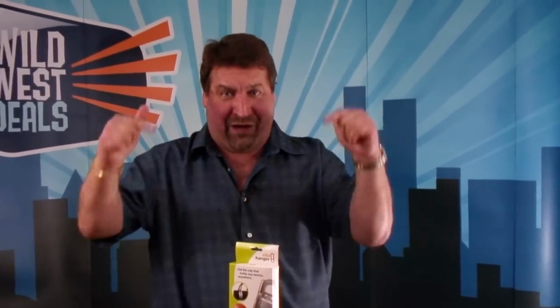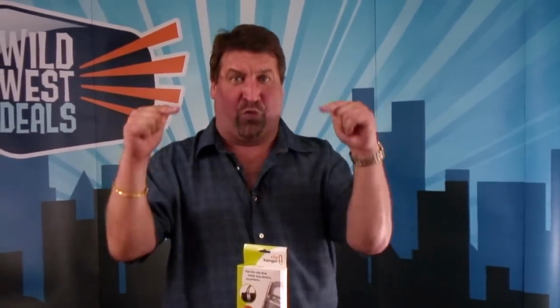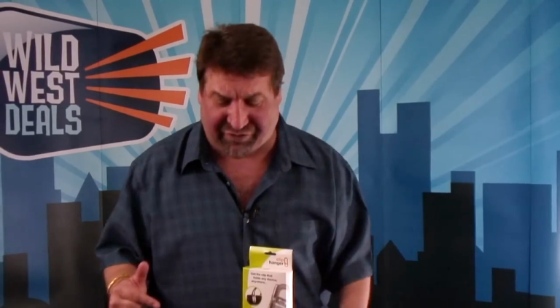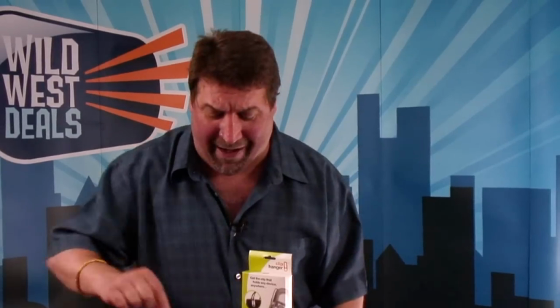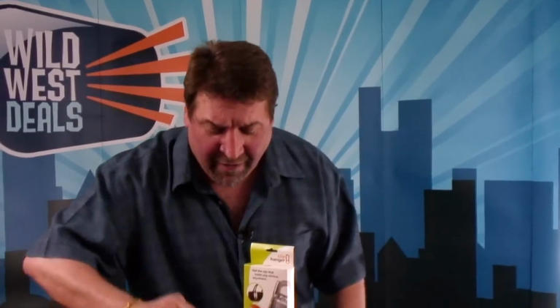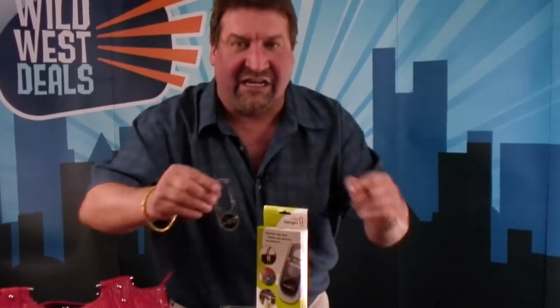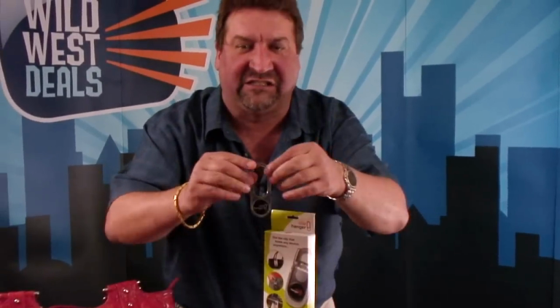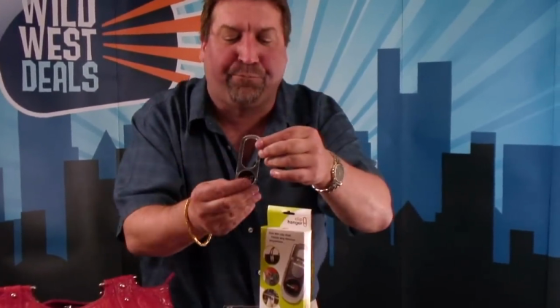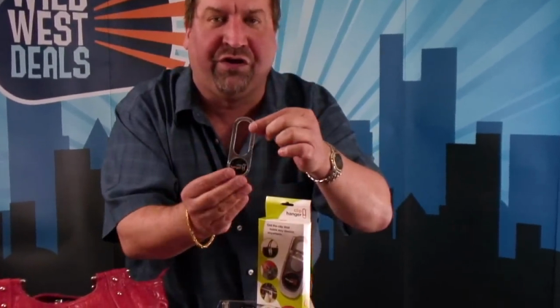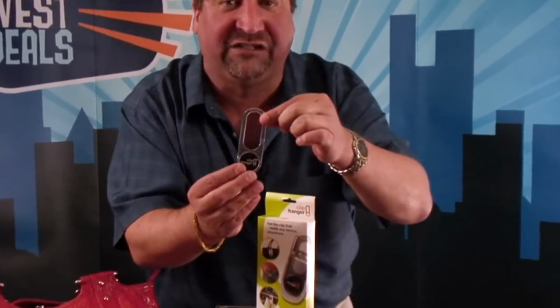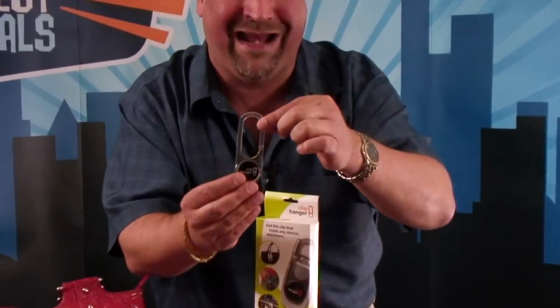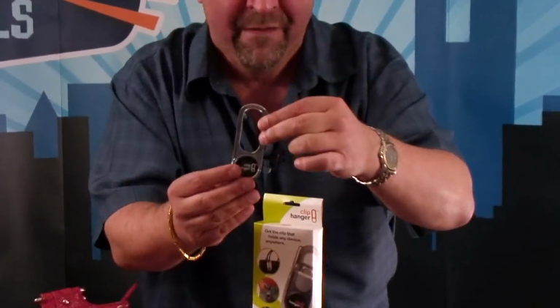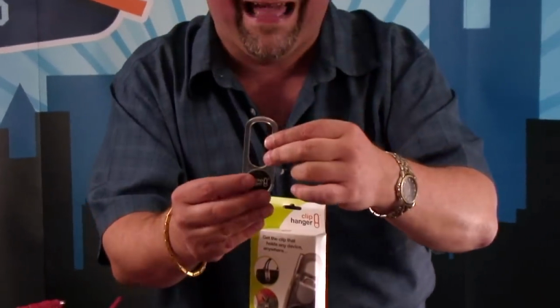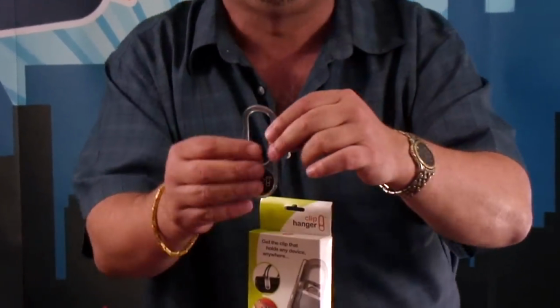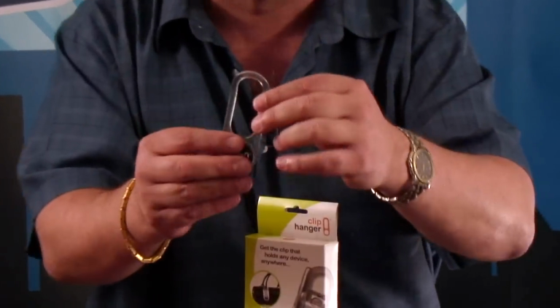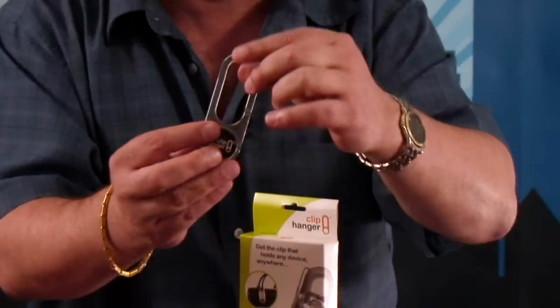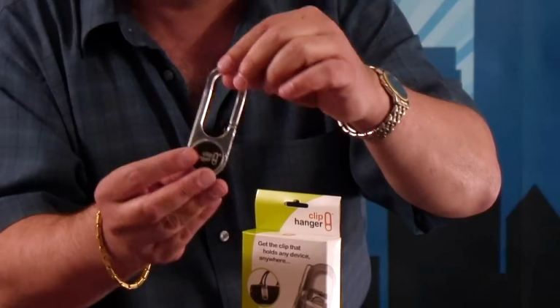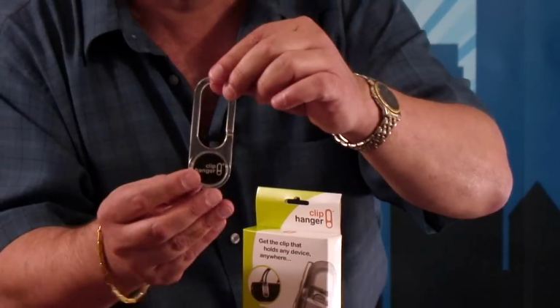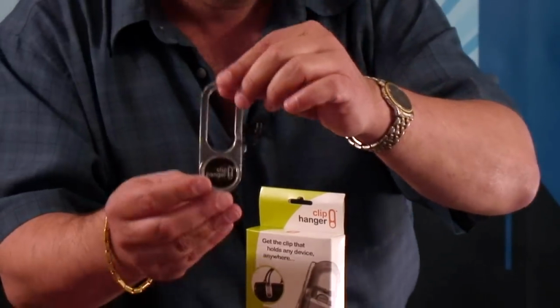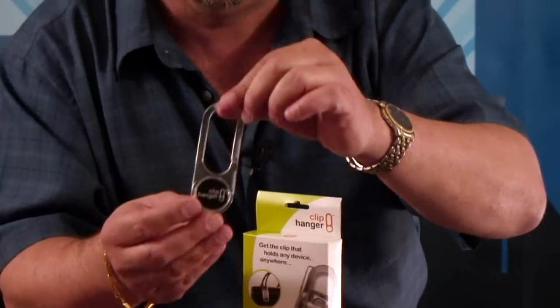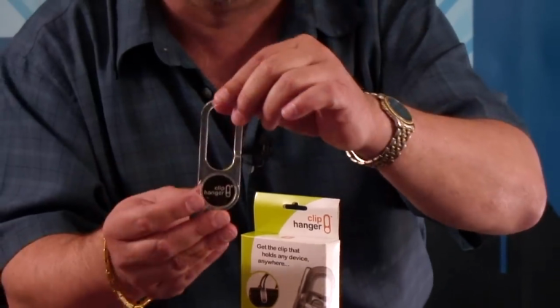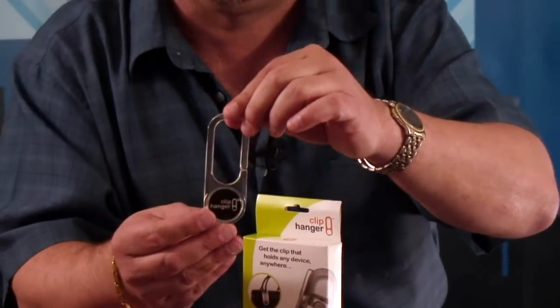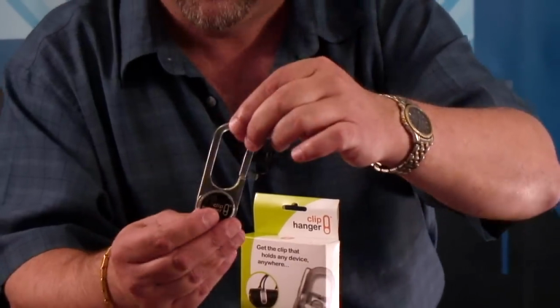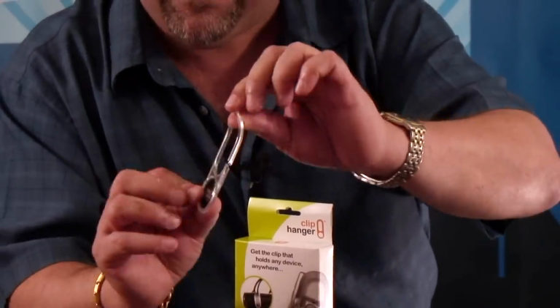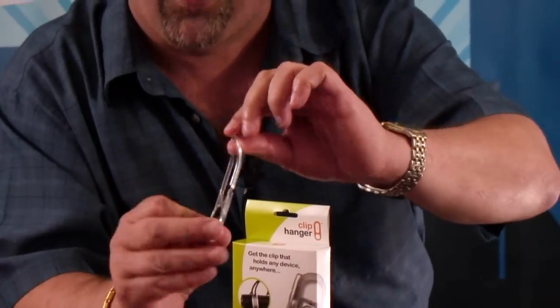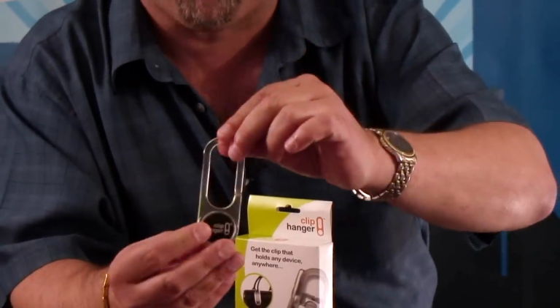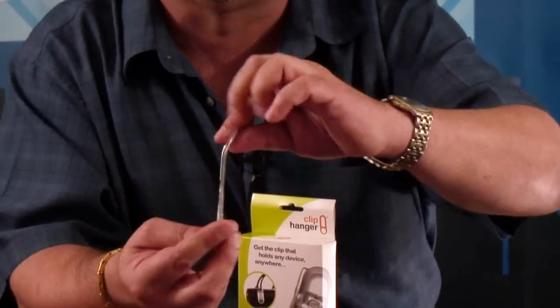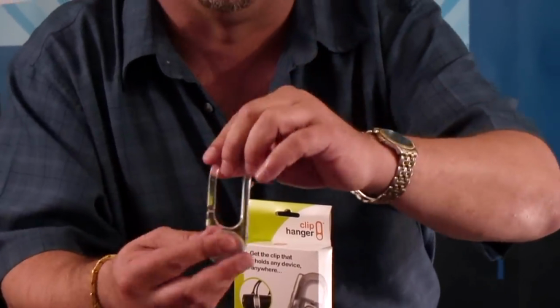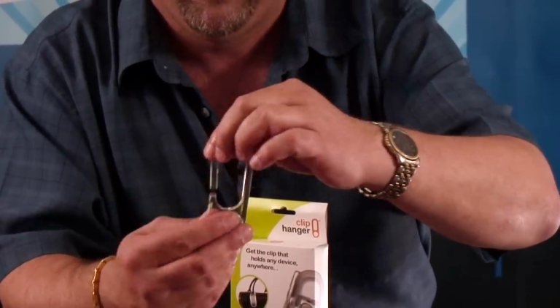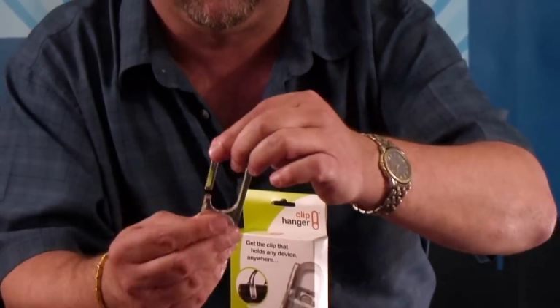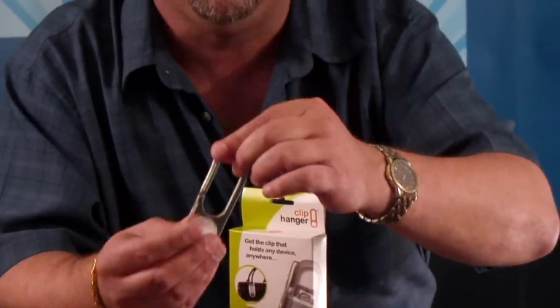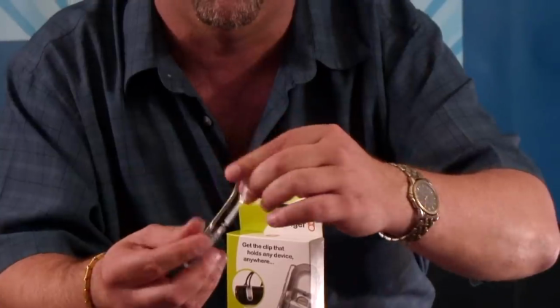Because we've got the clip hanger. Folks, it's this simple little device right here made out of a special PC Lexon material that's even used in F-14 planes. It is so incredible, so durable and yet so easy to use.